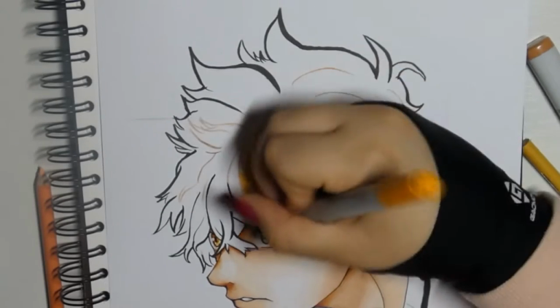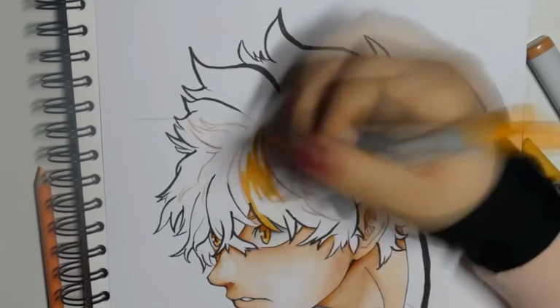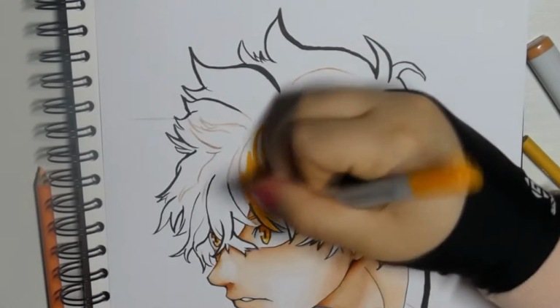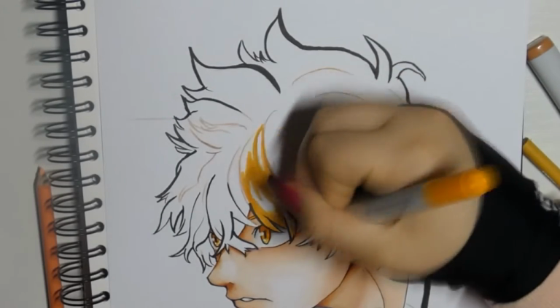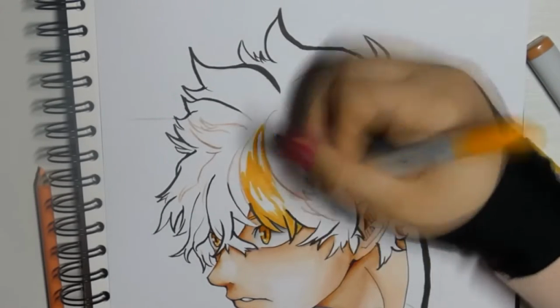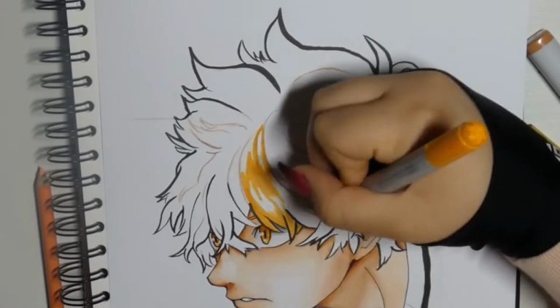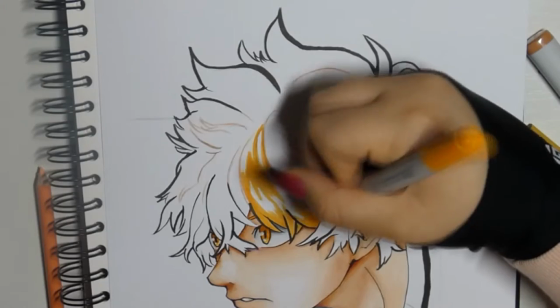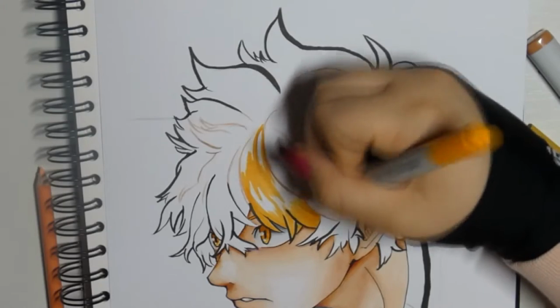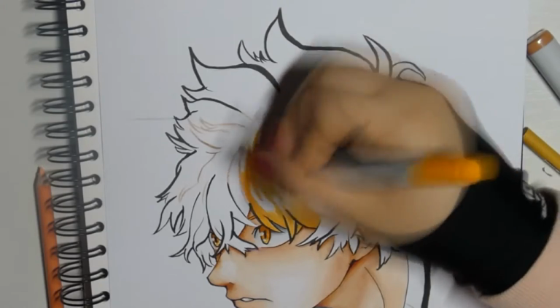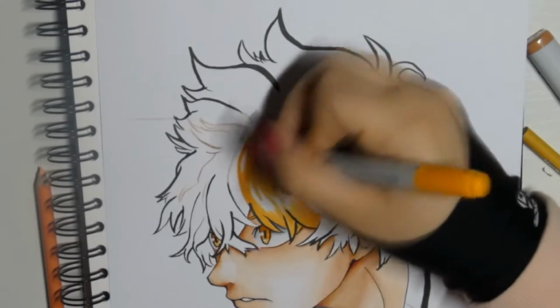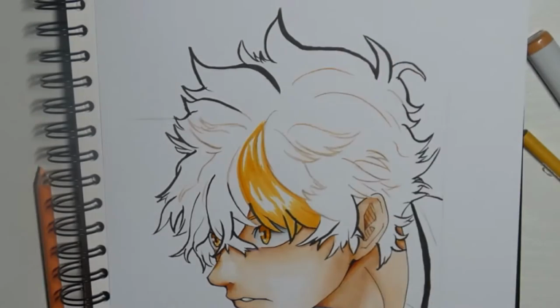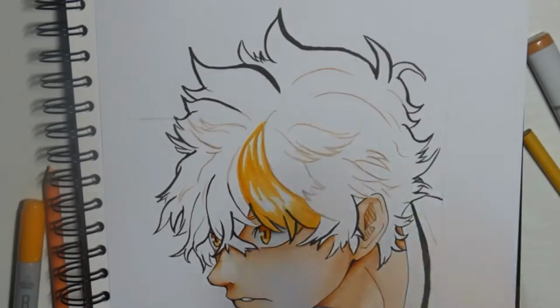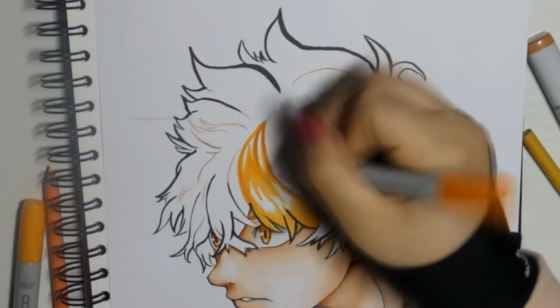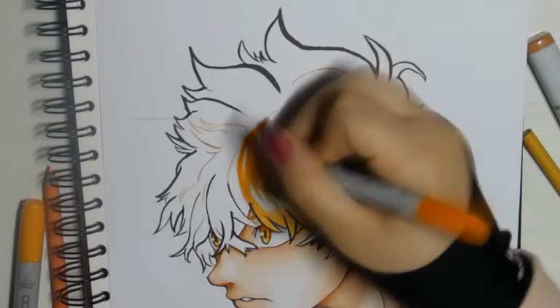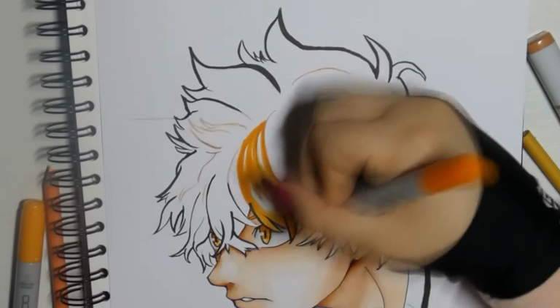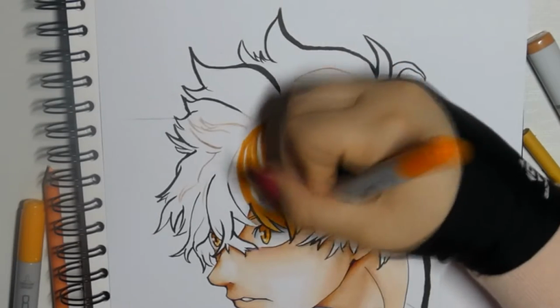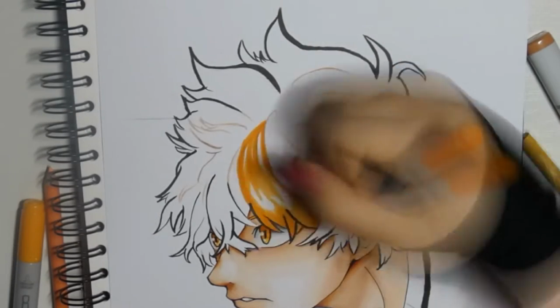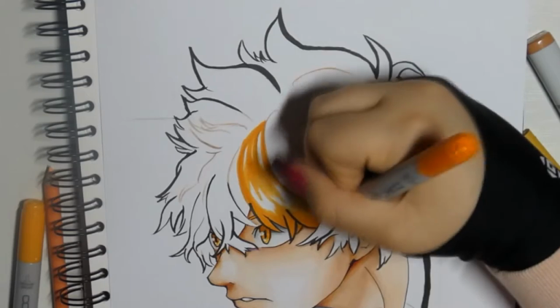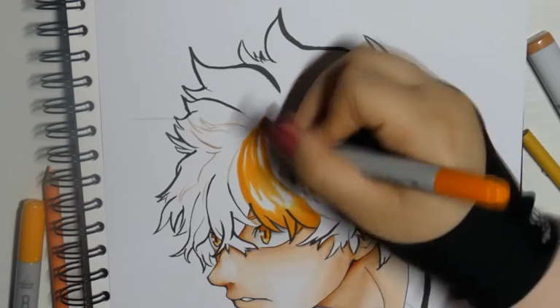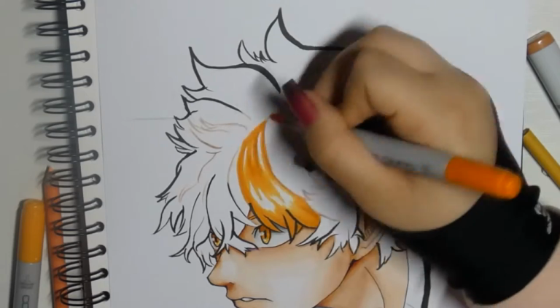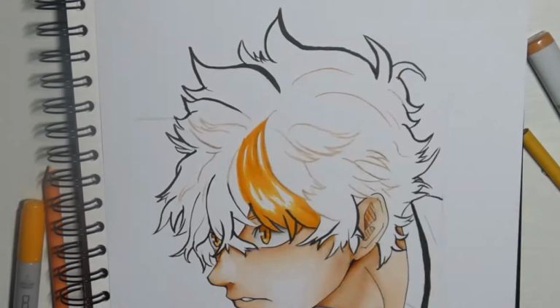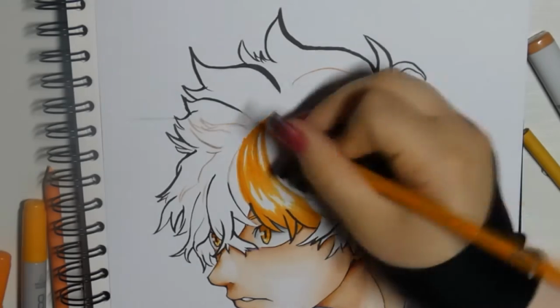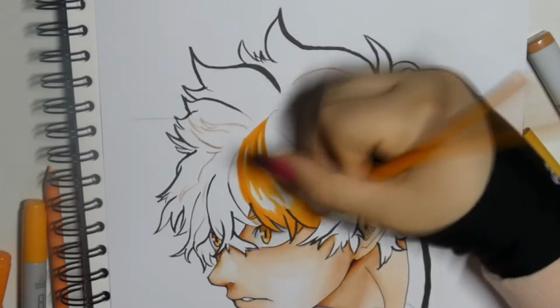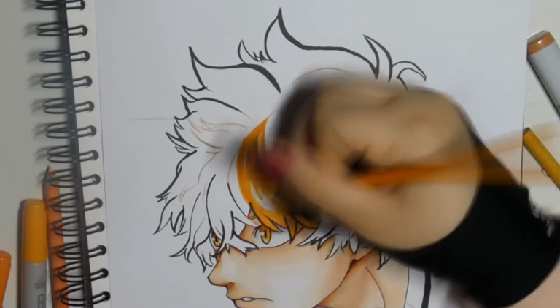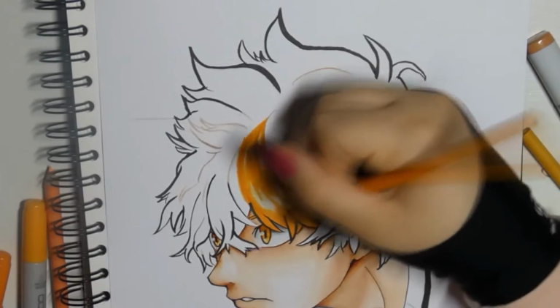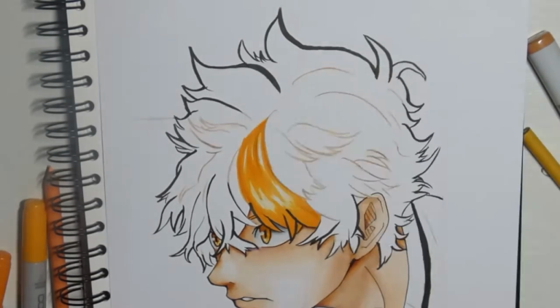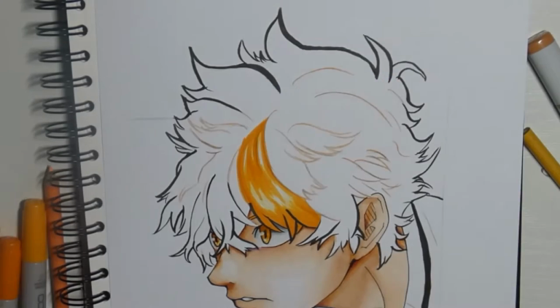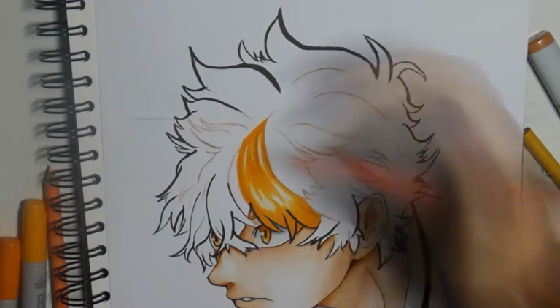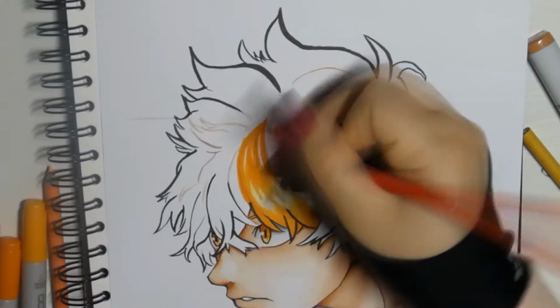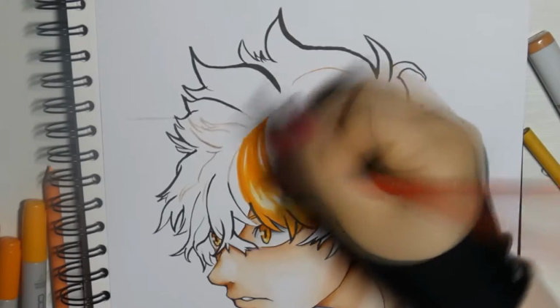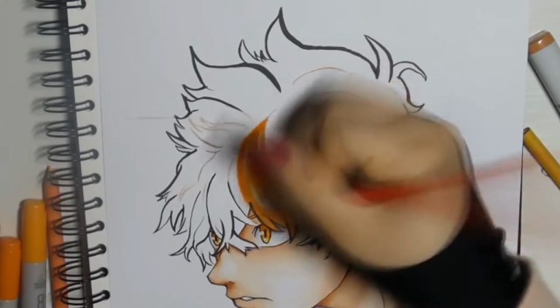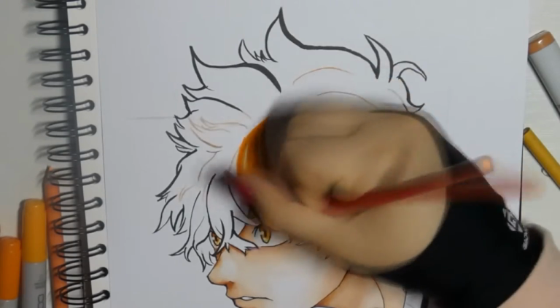I move on straight to the hair, which is a bit more complicated. I use a light orange Copic pen for the base and the border that separates the light from the shadow area. I set the shadows with a slightly darker Copic. Because of the Copics the whole thing shines more and looks more even.